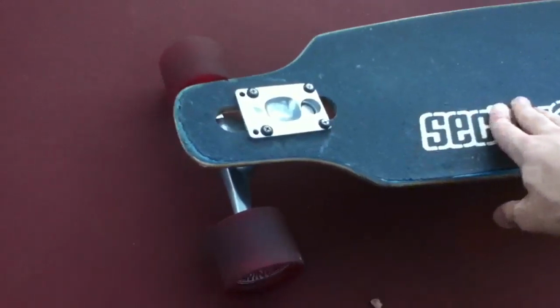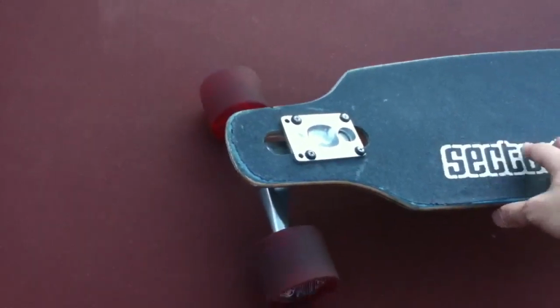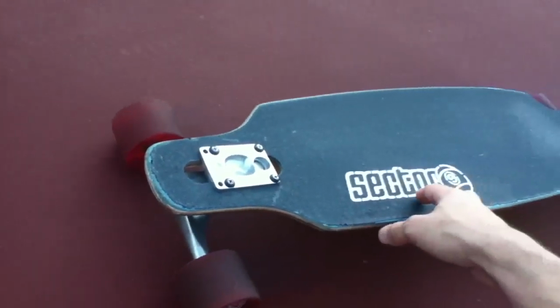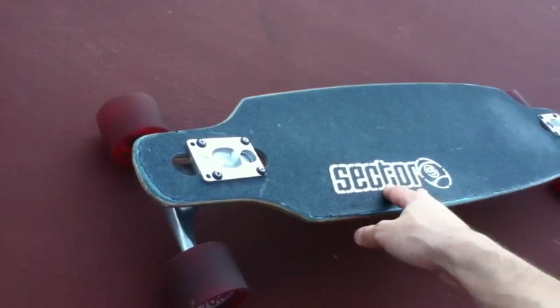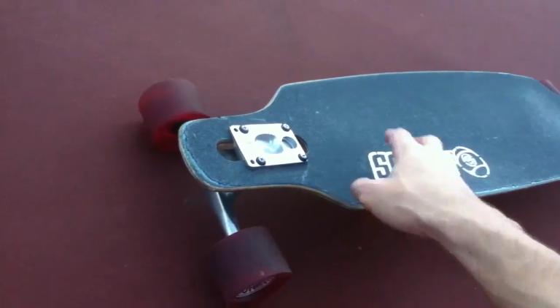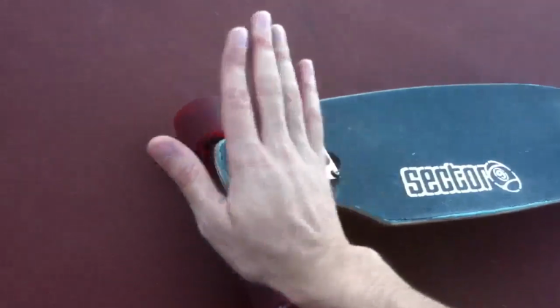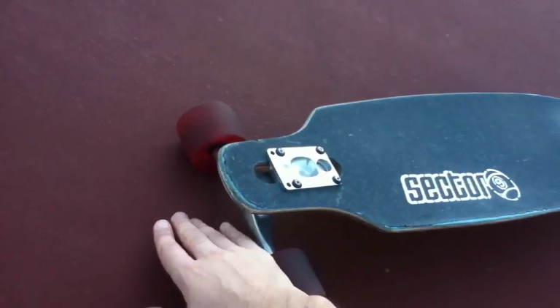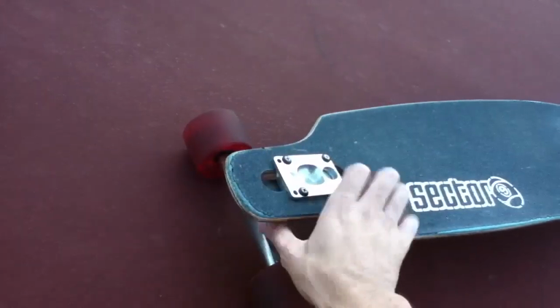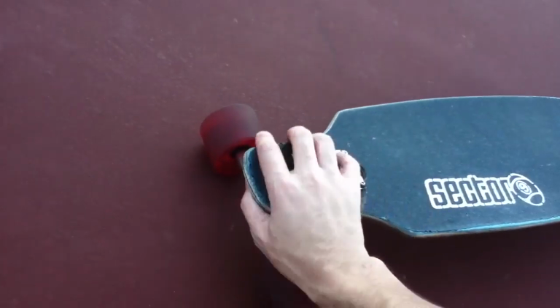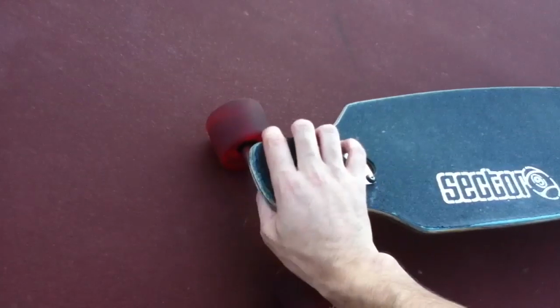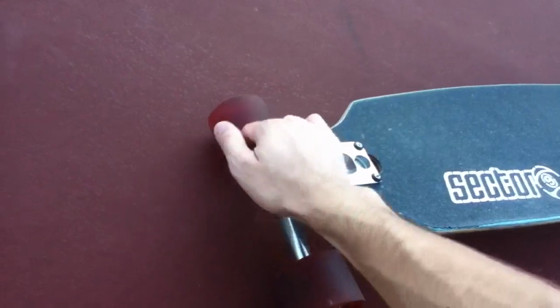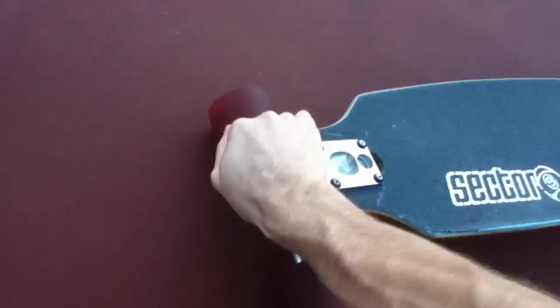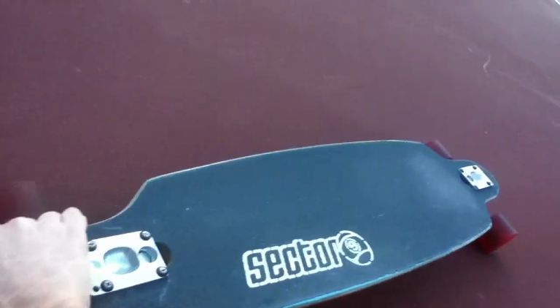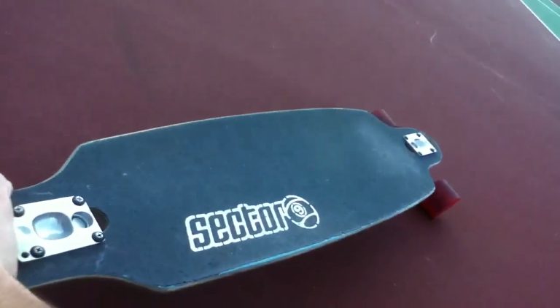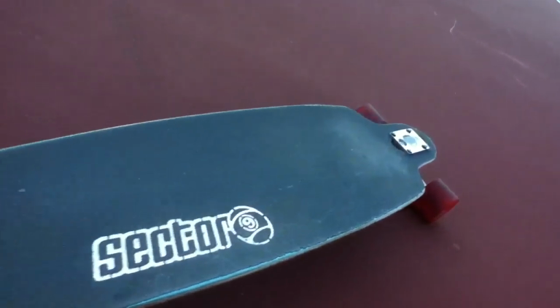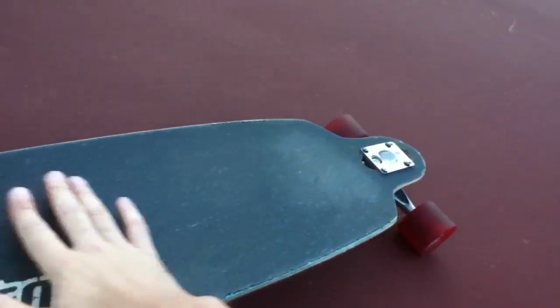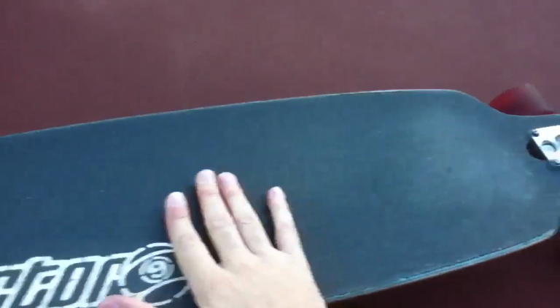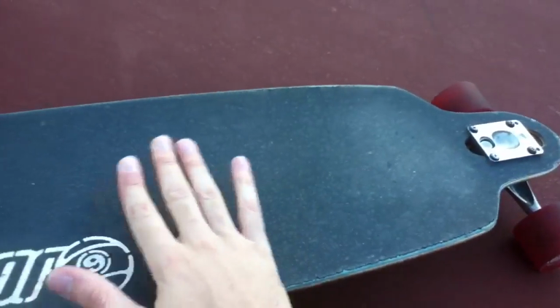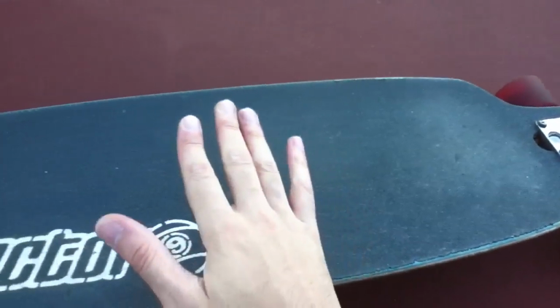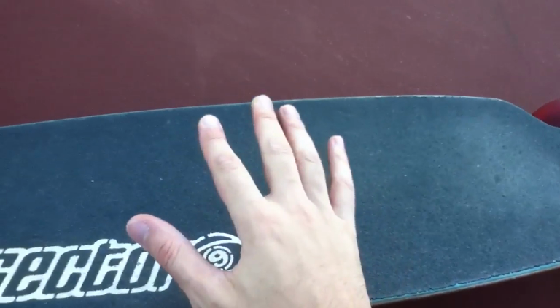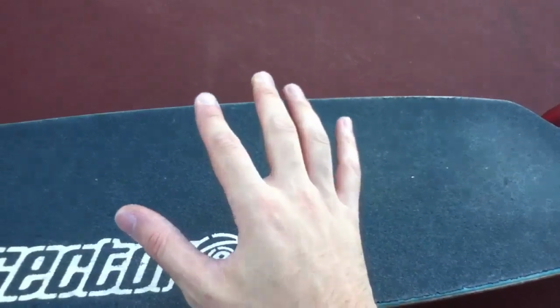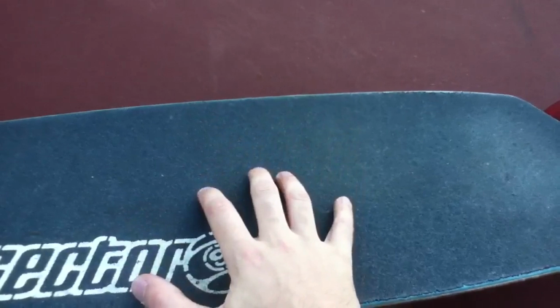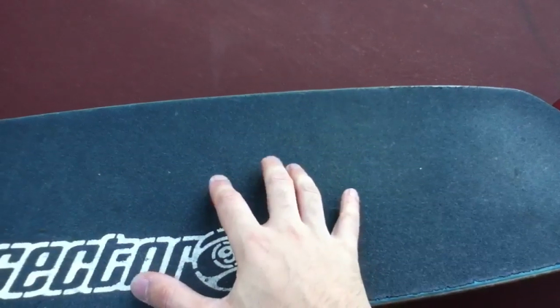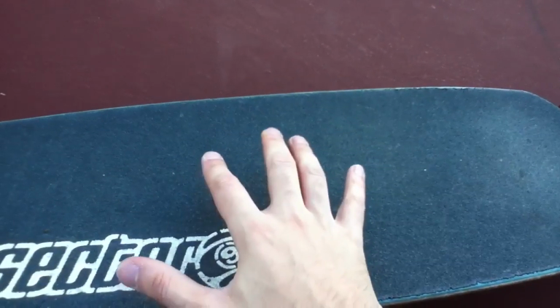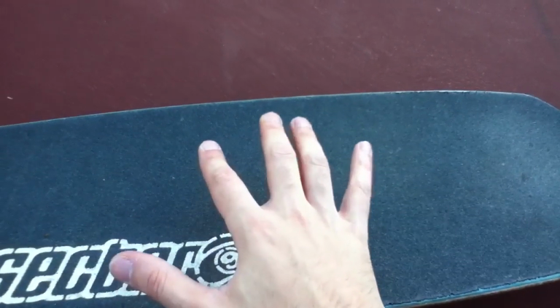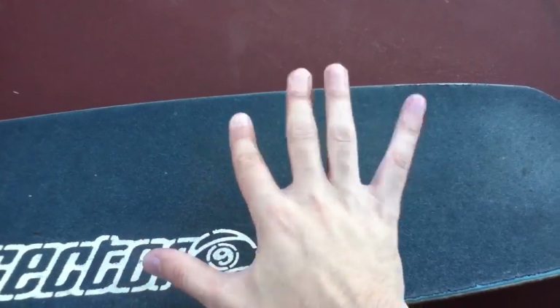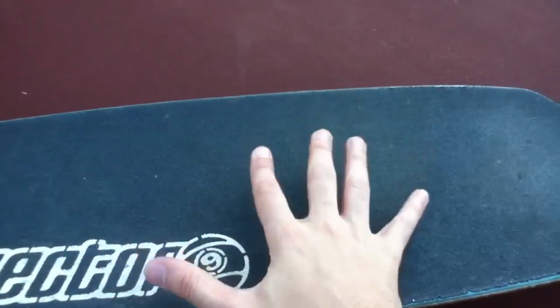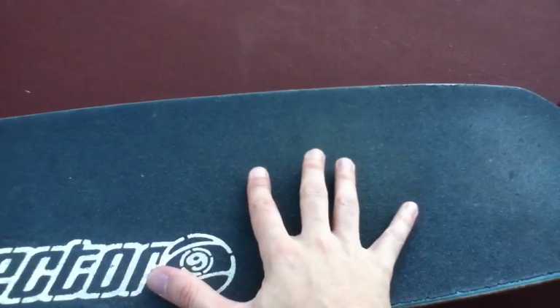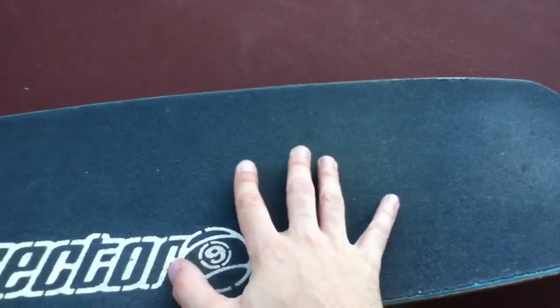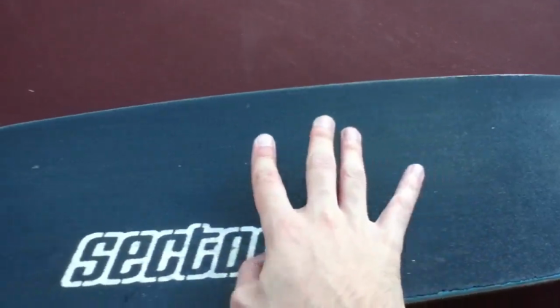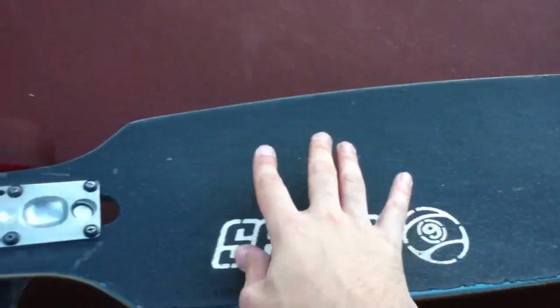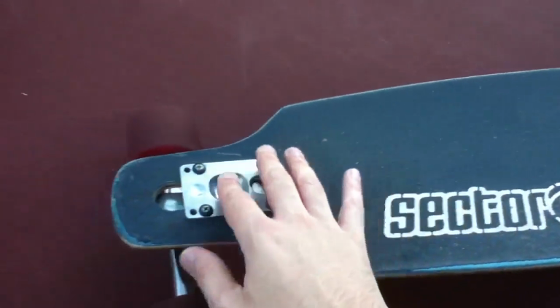One of the things I didn't like about this board is the fact that it doesn't have a kick. It's got a slight edge you can push up, but there are no kicks on this board, so I wasn't really able to do a lot of the dancing tricks you can do on a longboard.